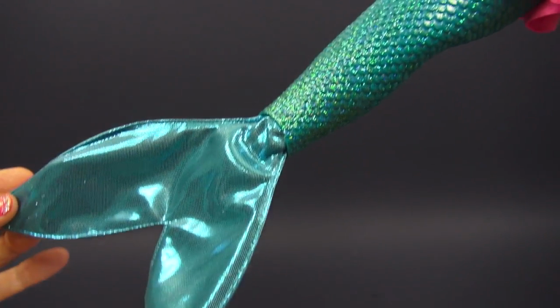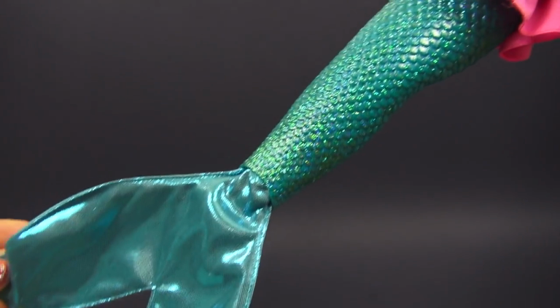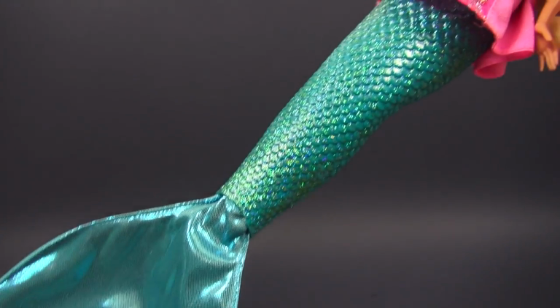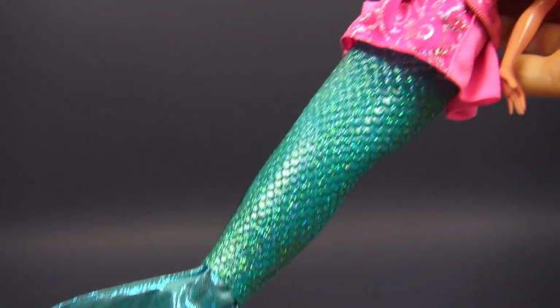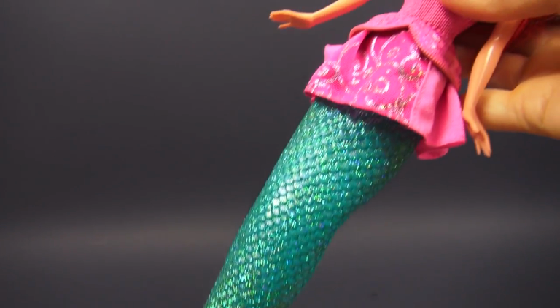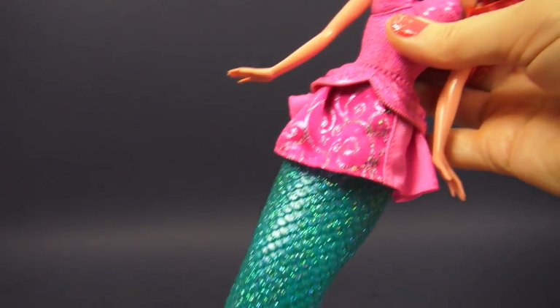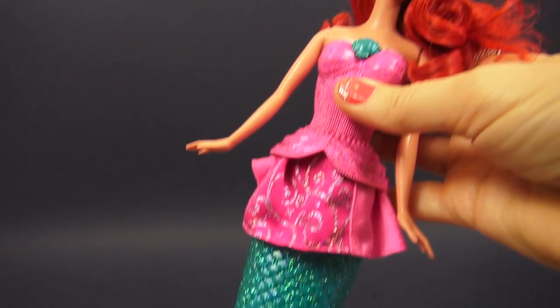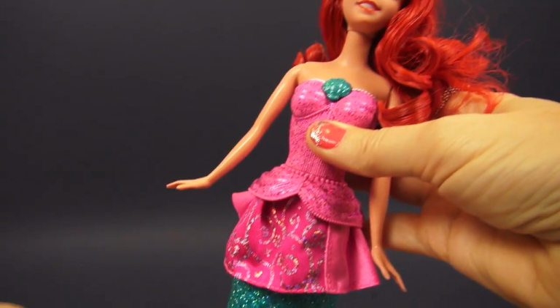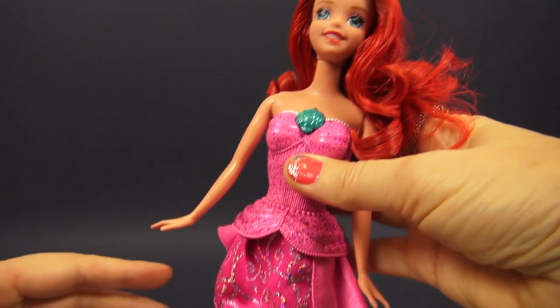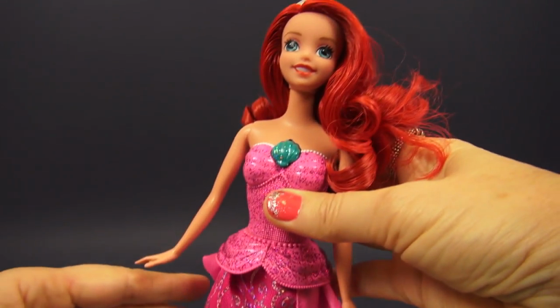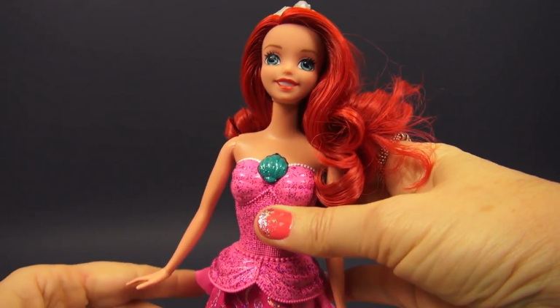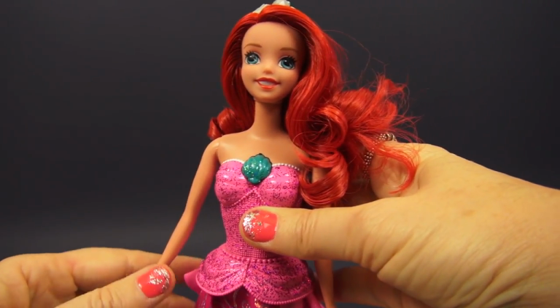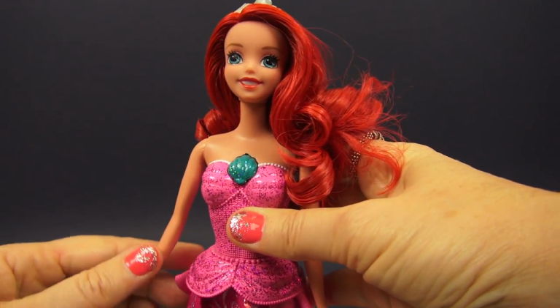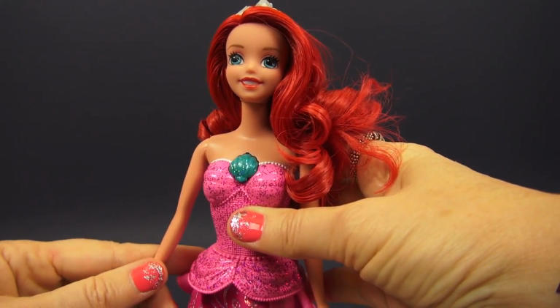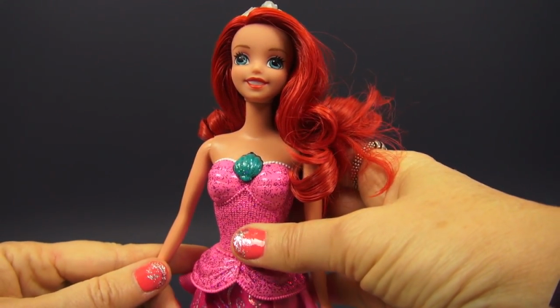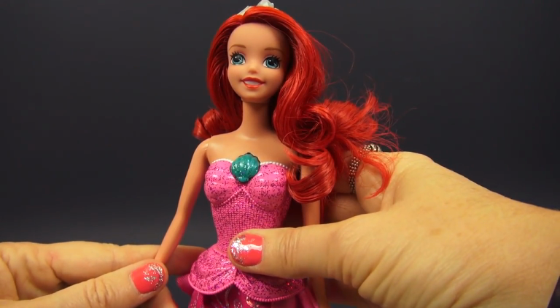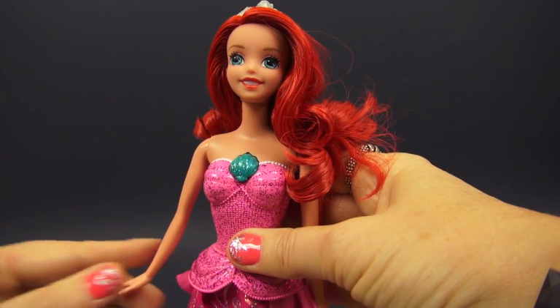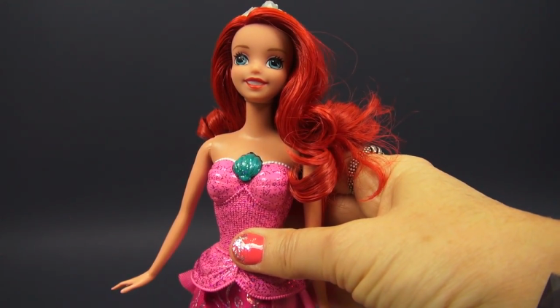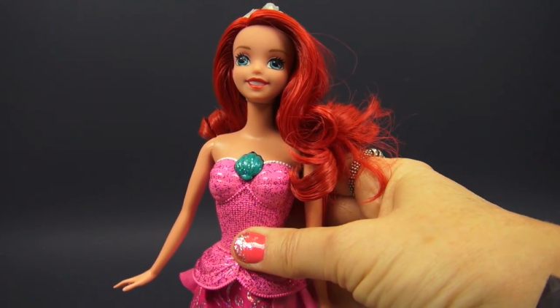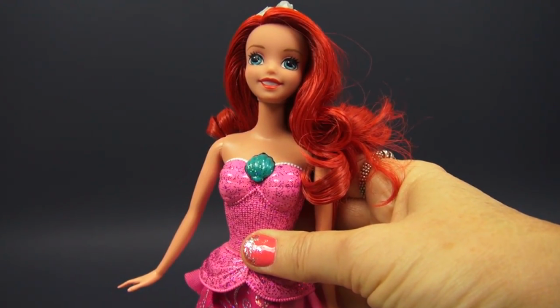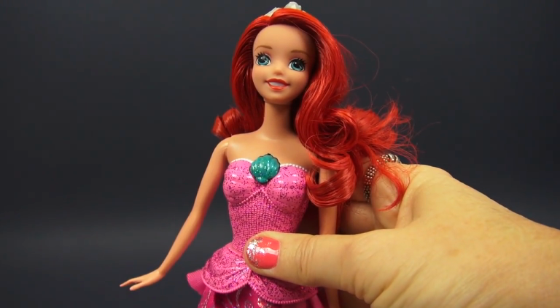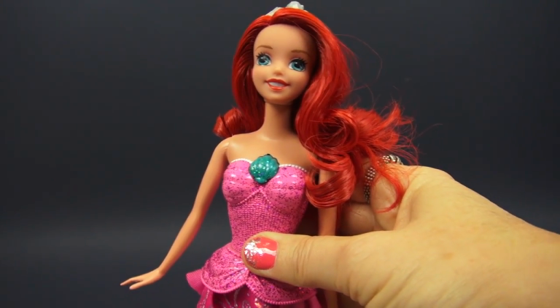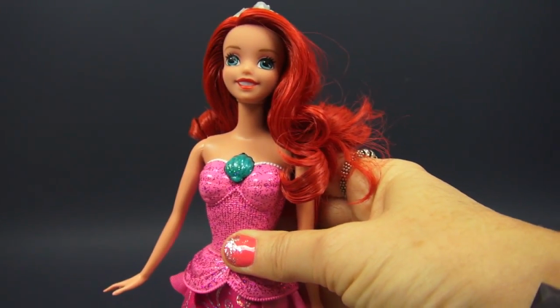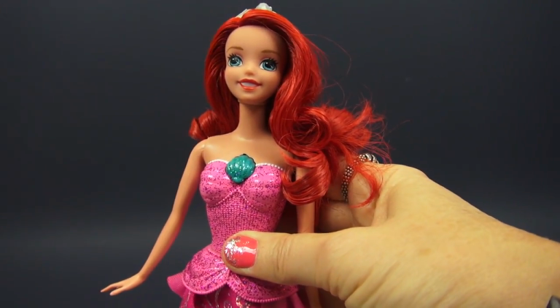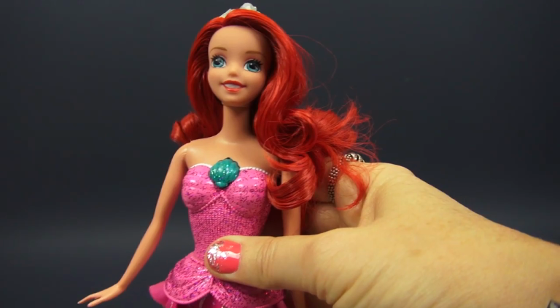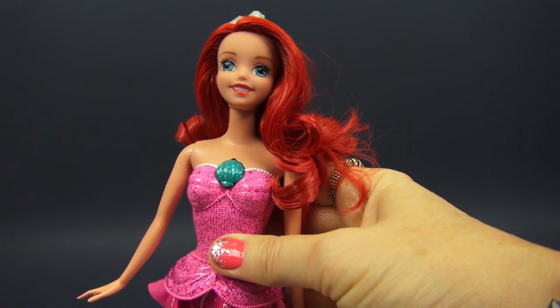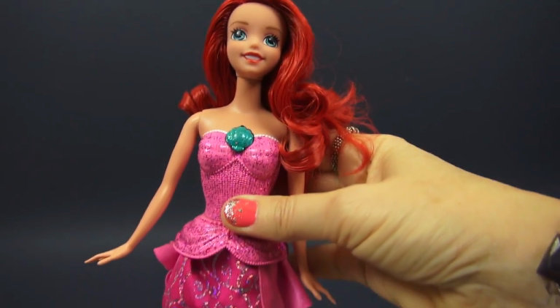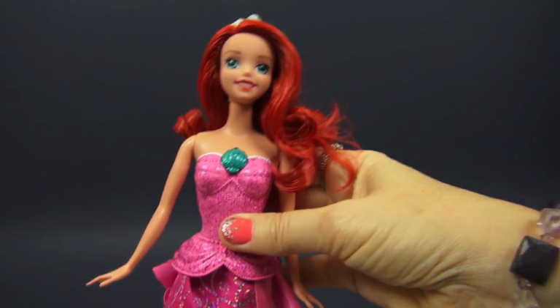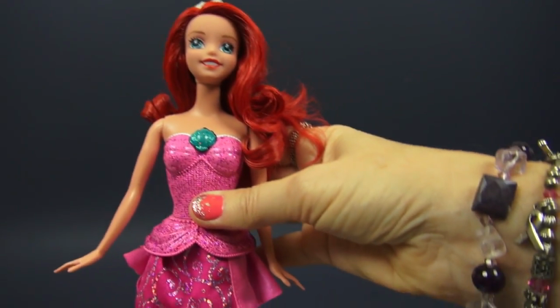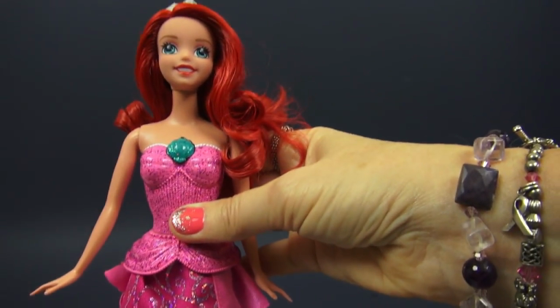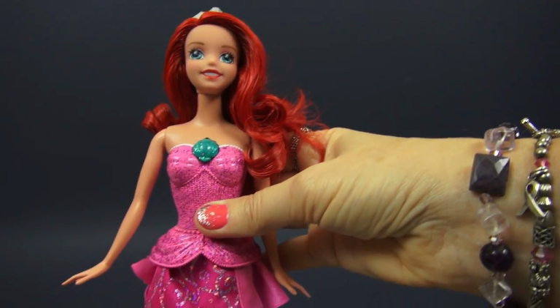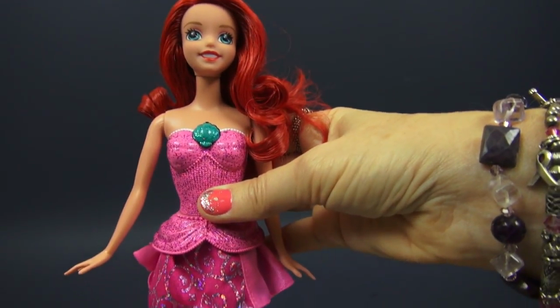Now, would you like to see Ariel turn into a princess from a mermaid? I would, too. Here's how that happens. First, we'll take her back here.